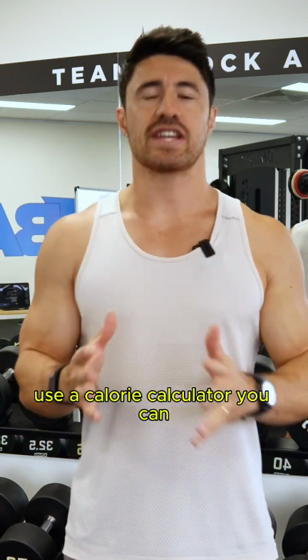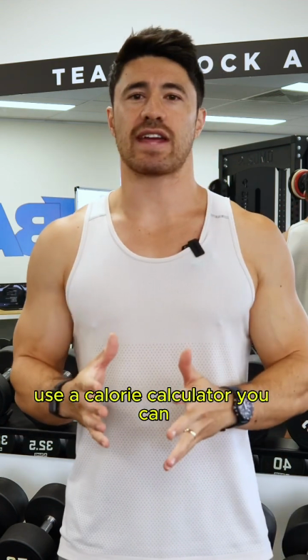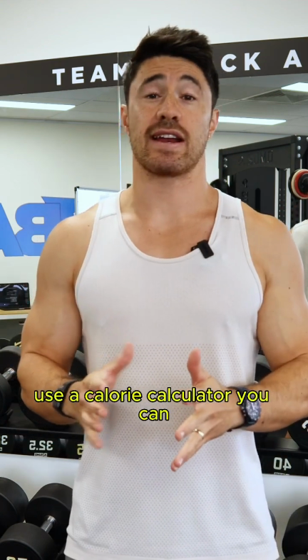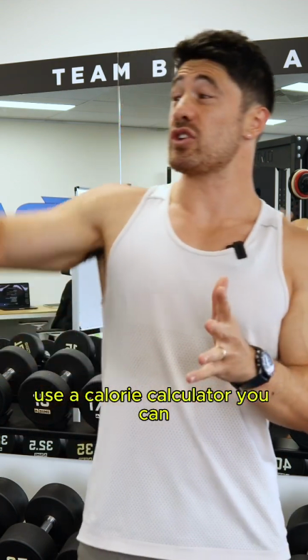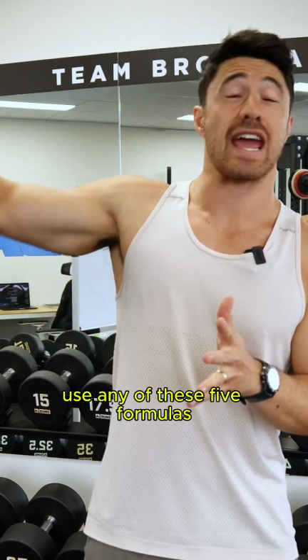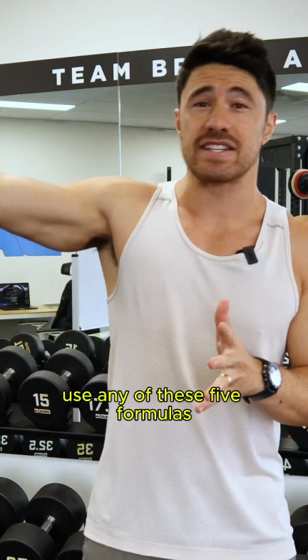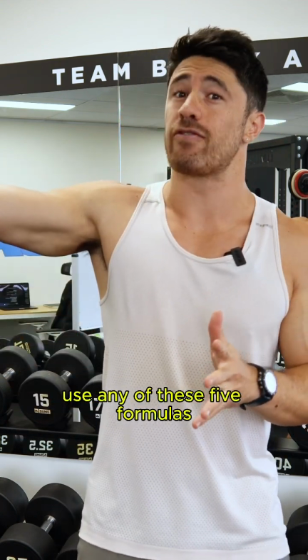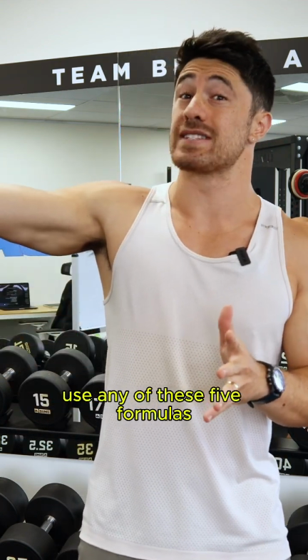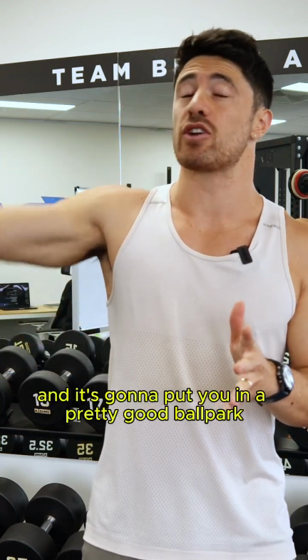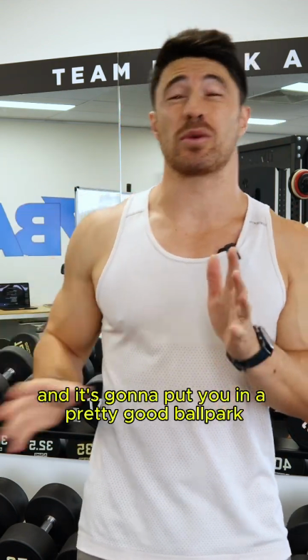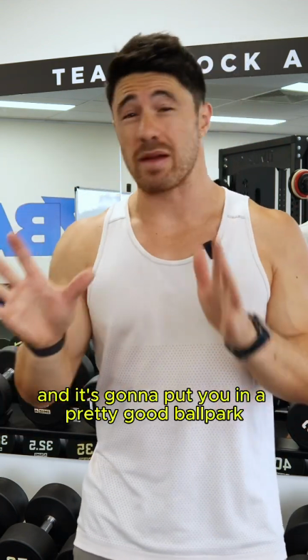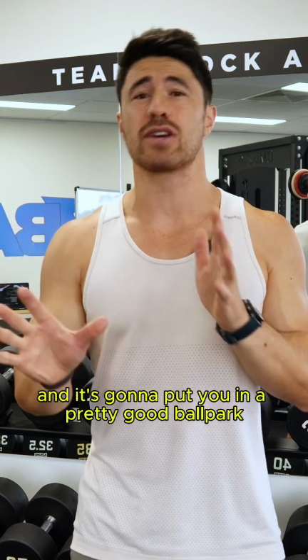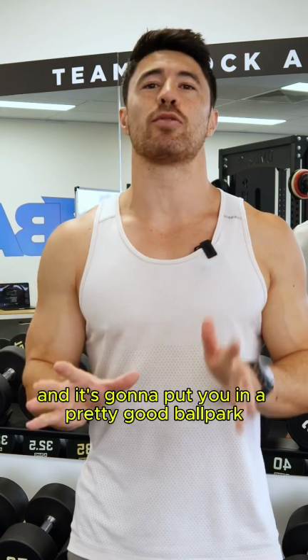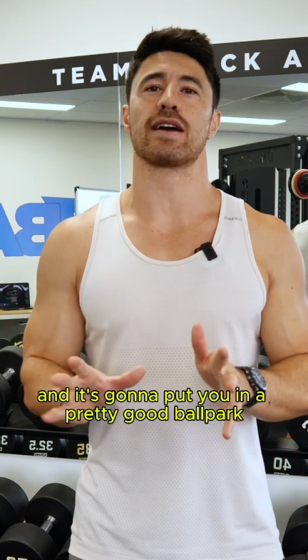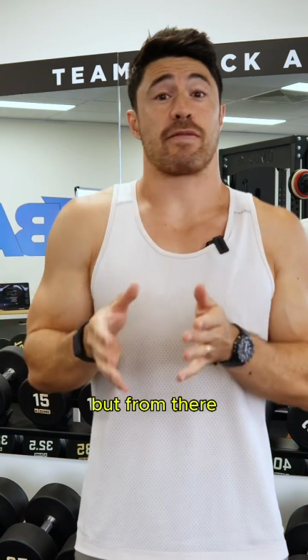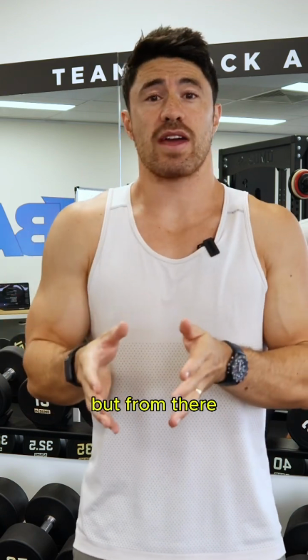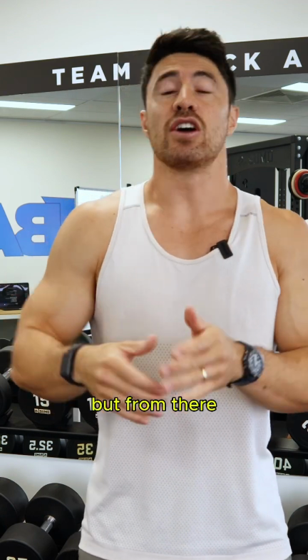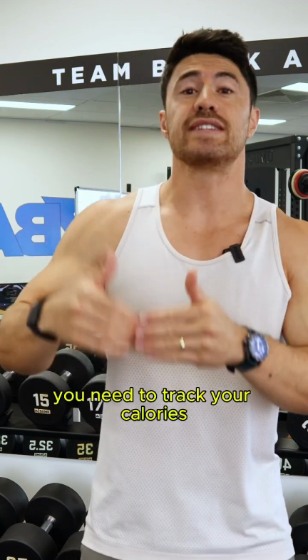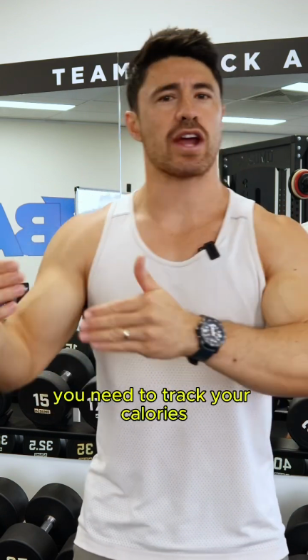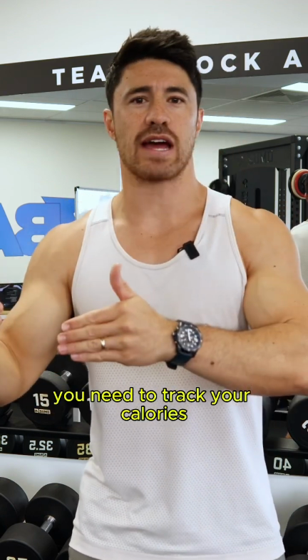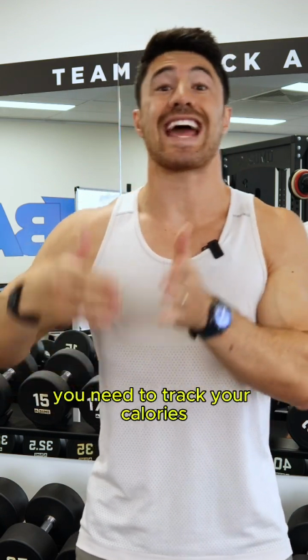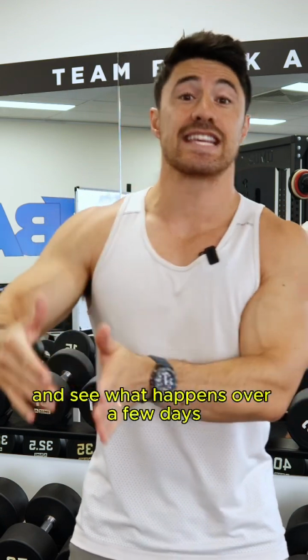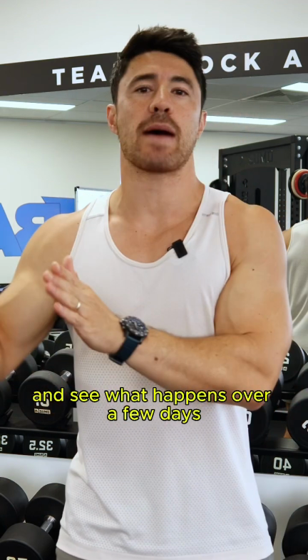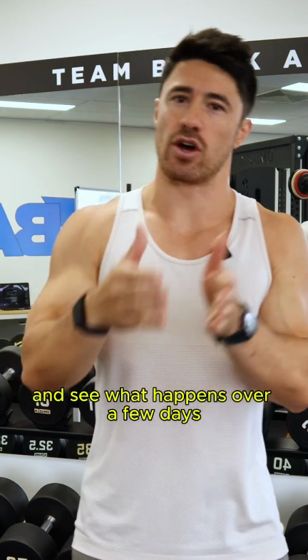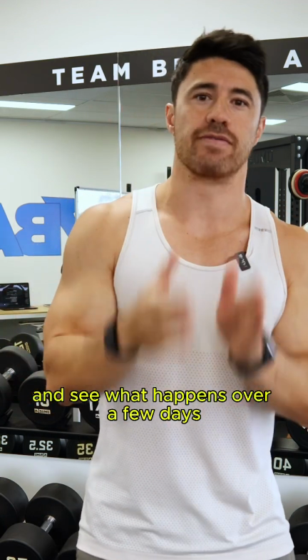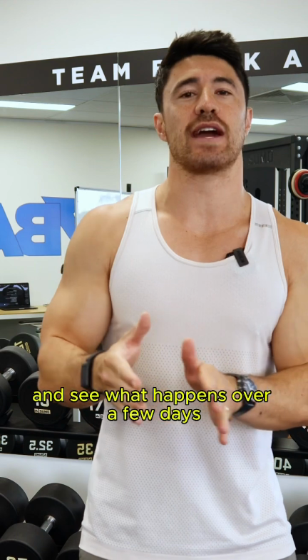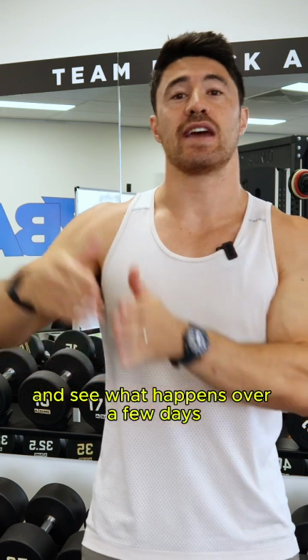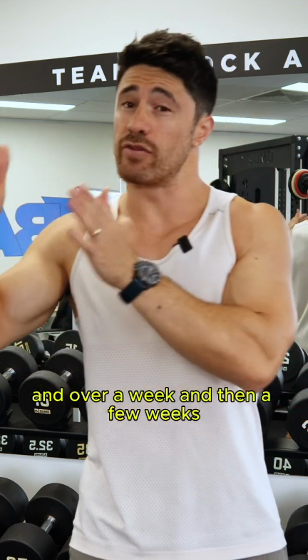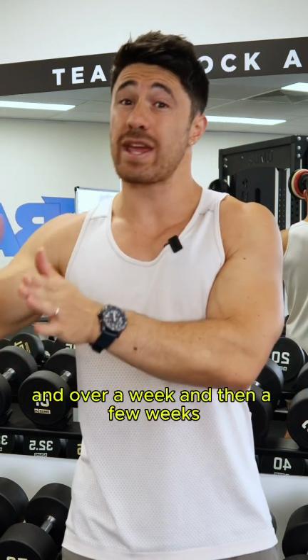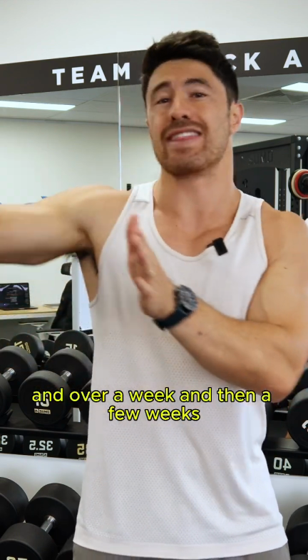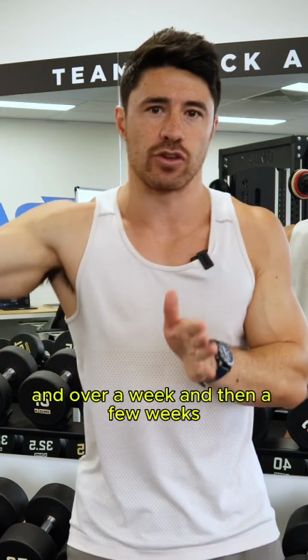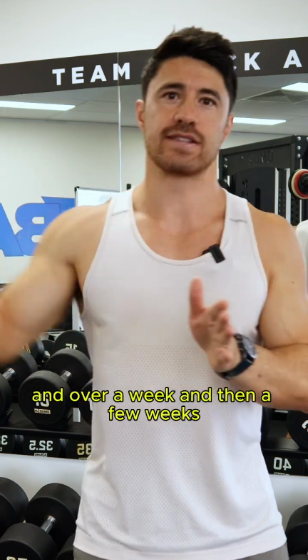Use a calorie calculator — you can use any of these five formulas and it's going to put you in a pretty good ballpark. But from there, you need to track your calories and see what happens over a few days, over a week, and then a few weeks.